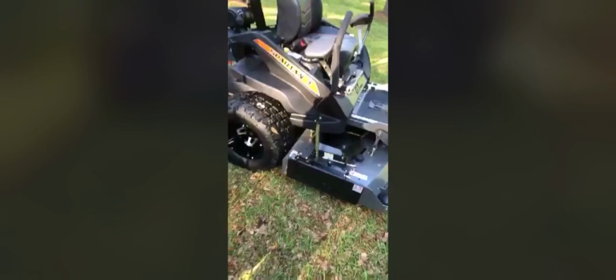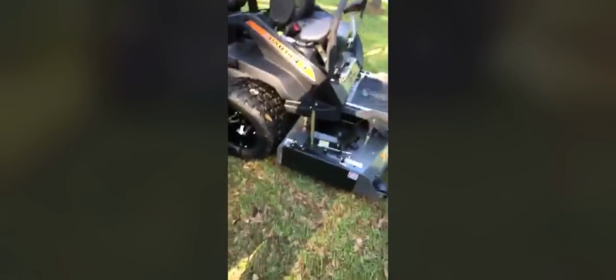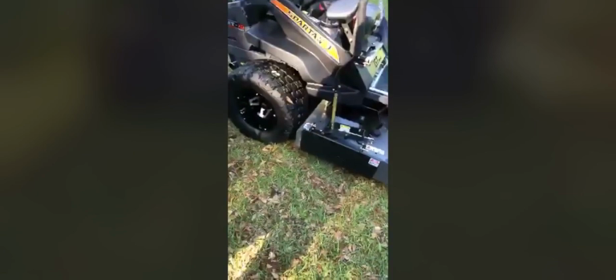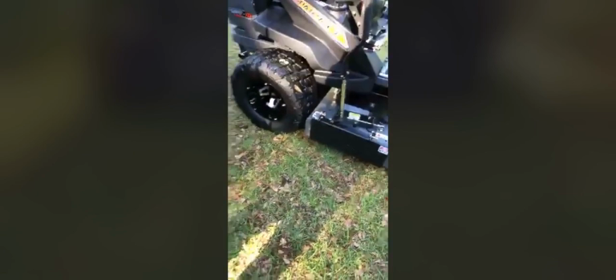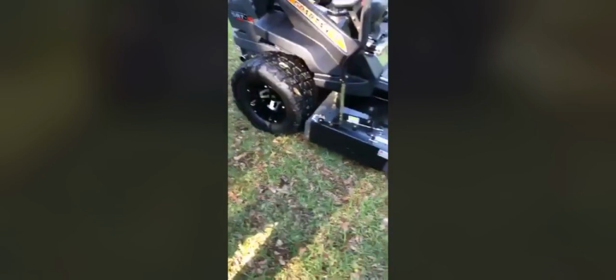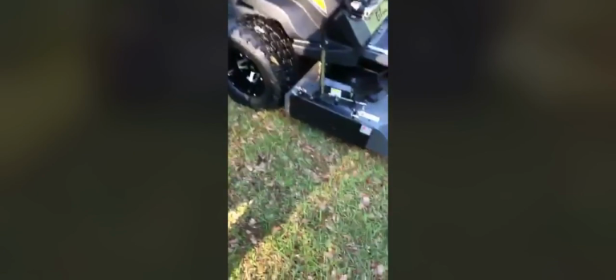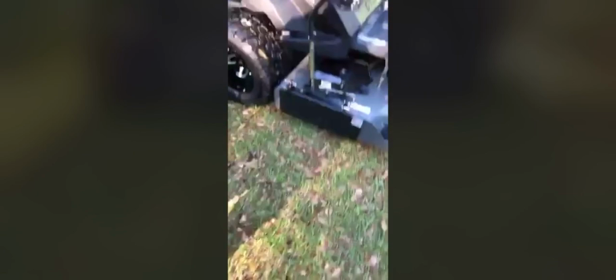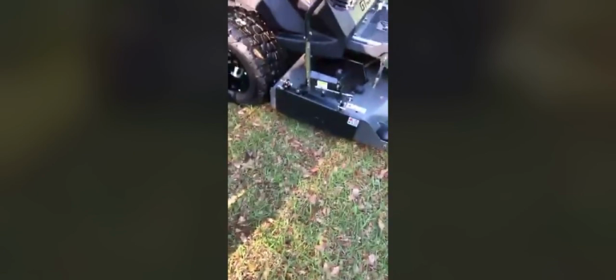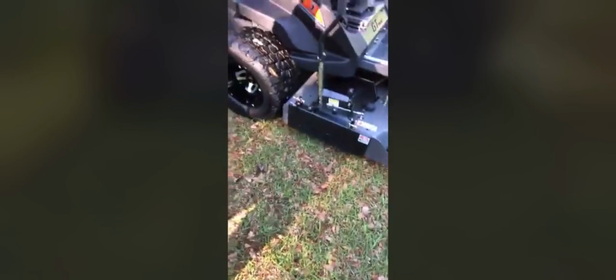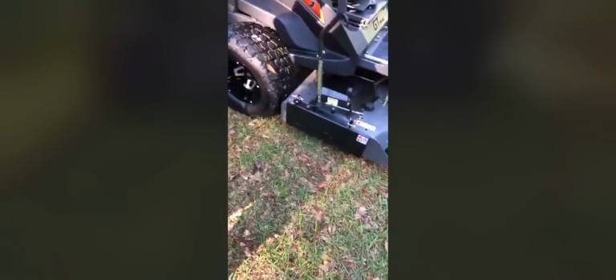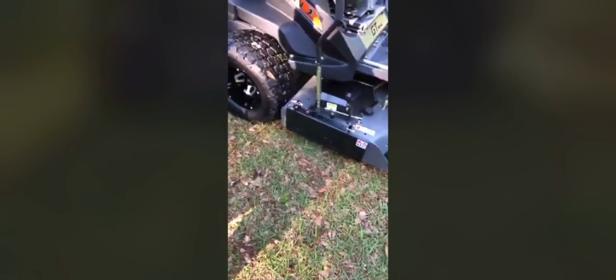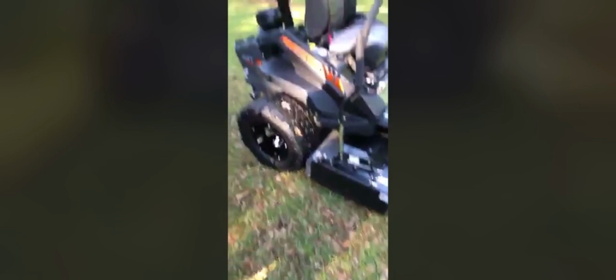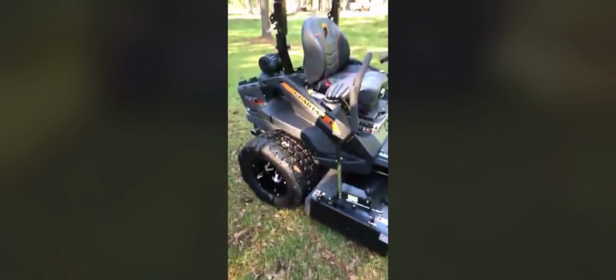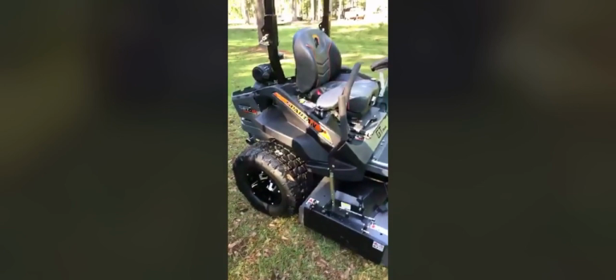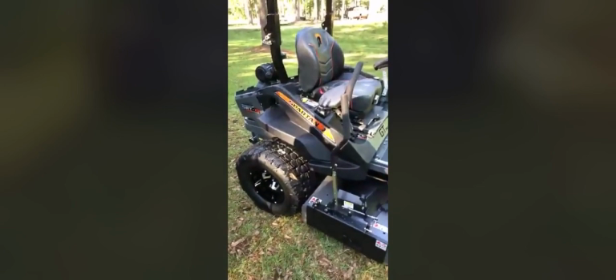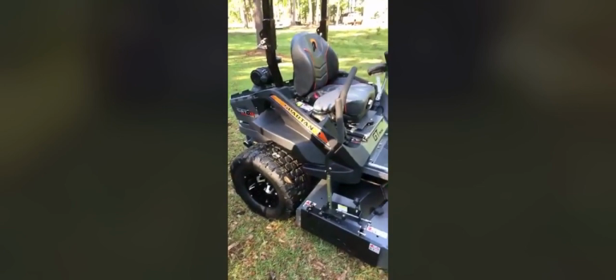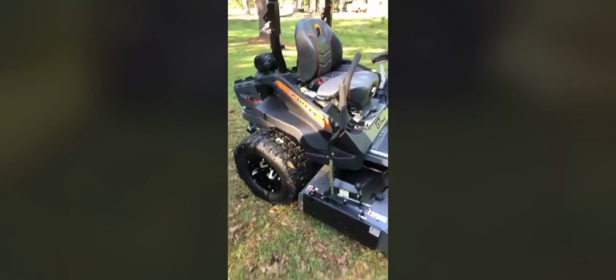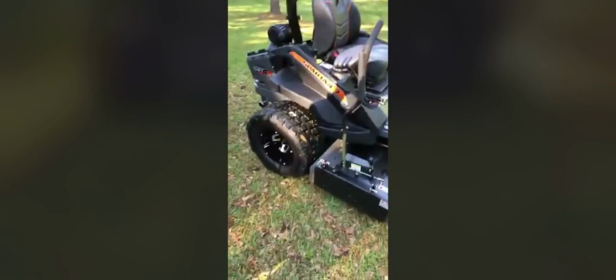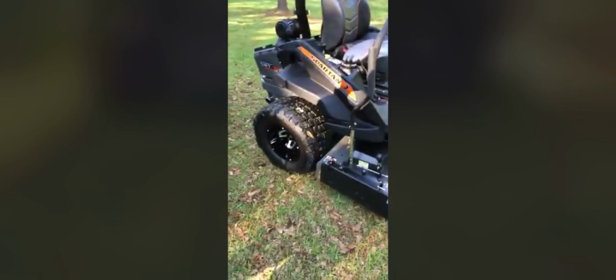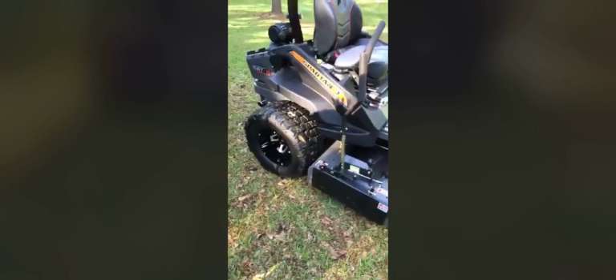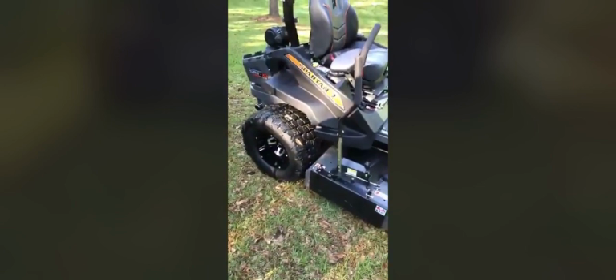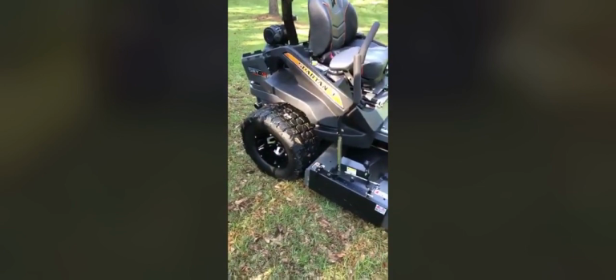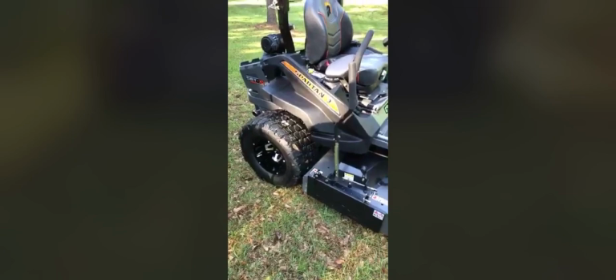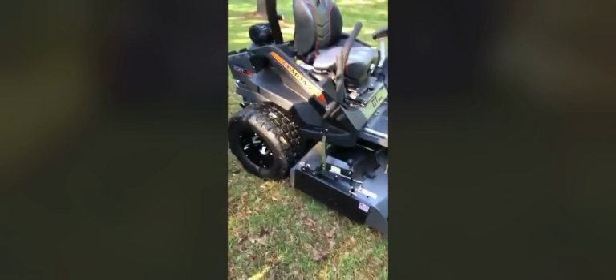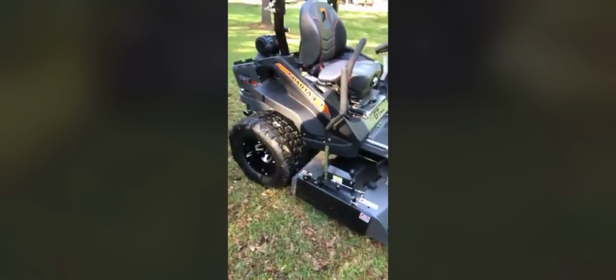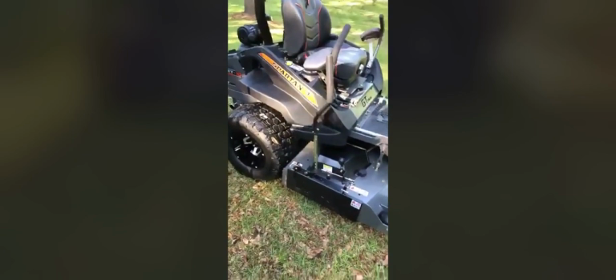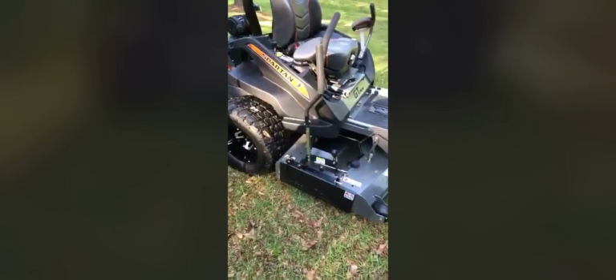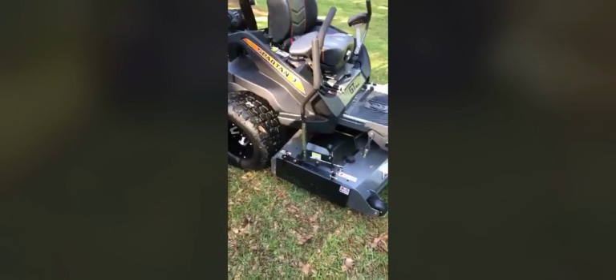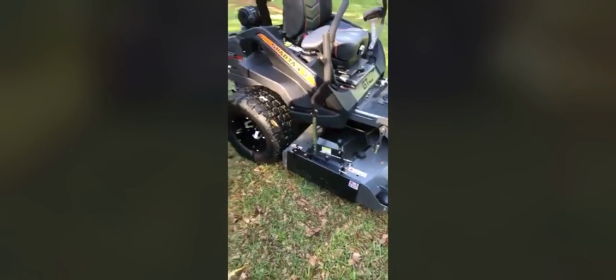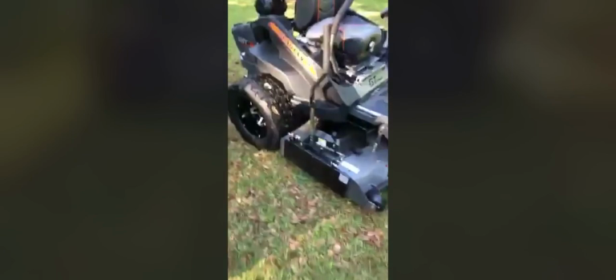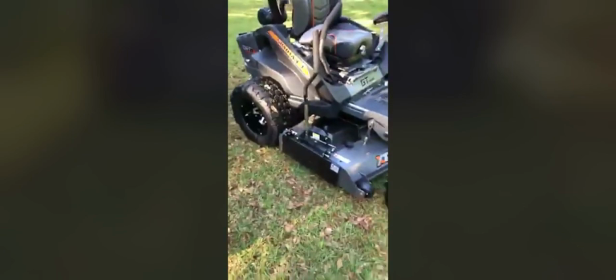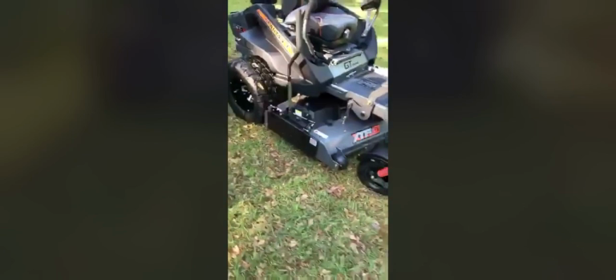You've got the Spartan shield here on the side. This is the top of the line Spartan lawnmower. It's built for comfort, power — anything you want to do in your big yard, it'll take care of it.